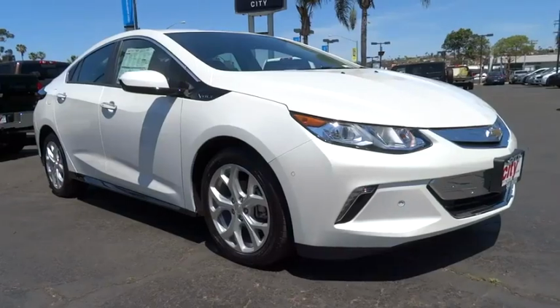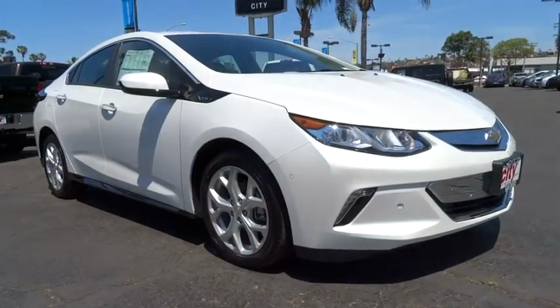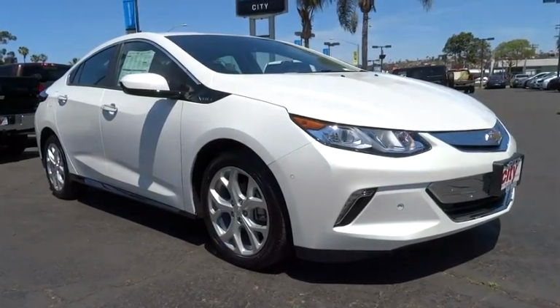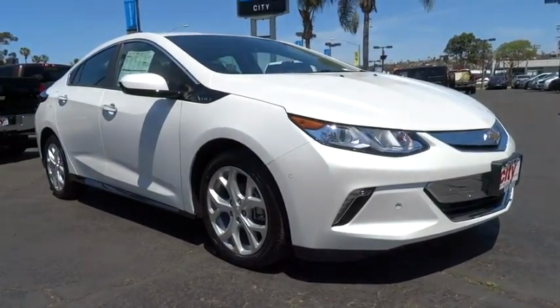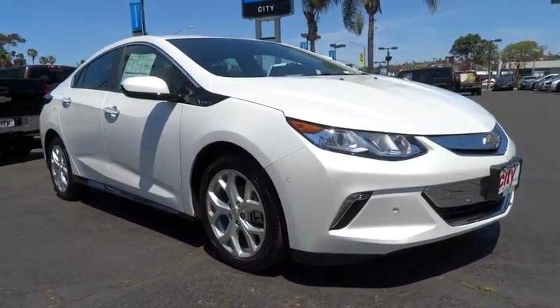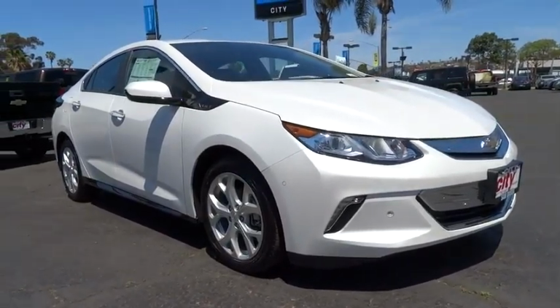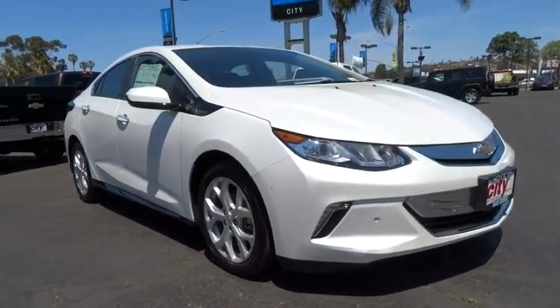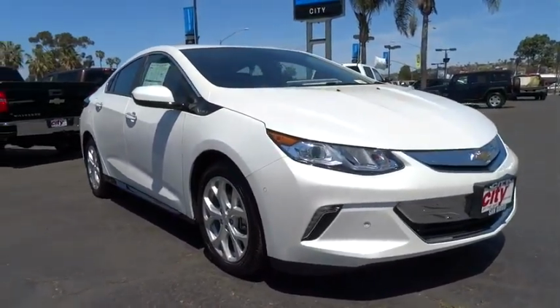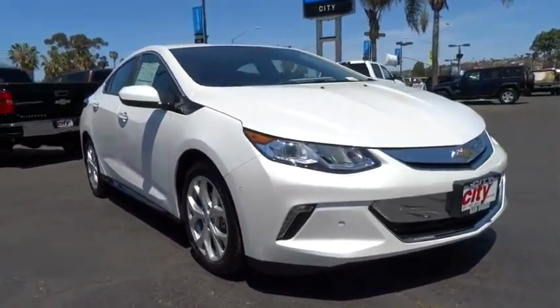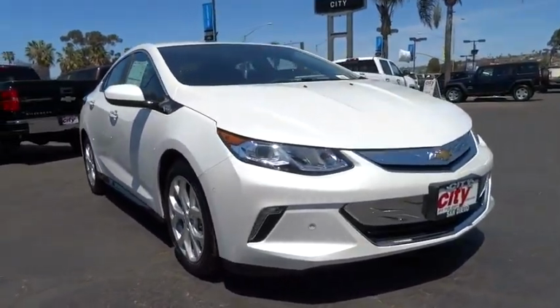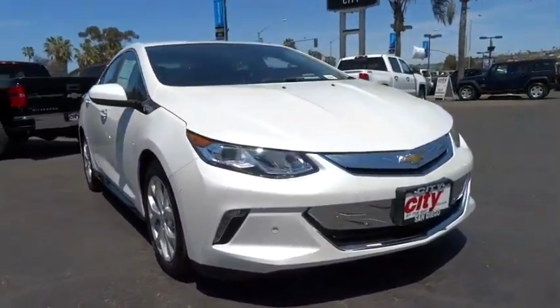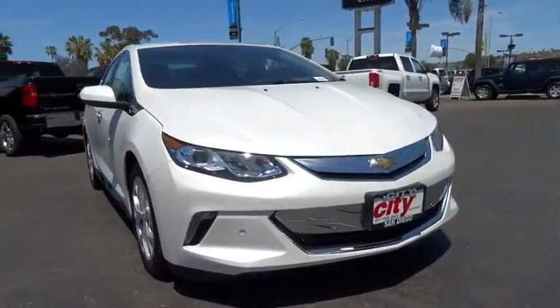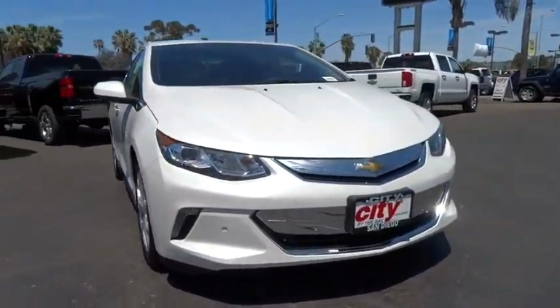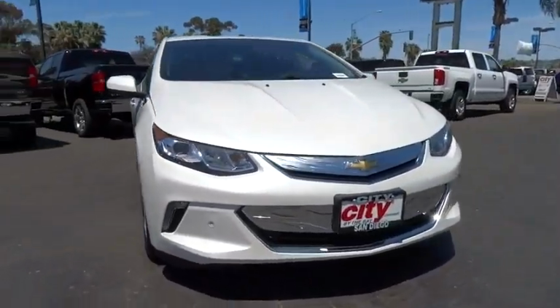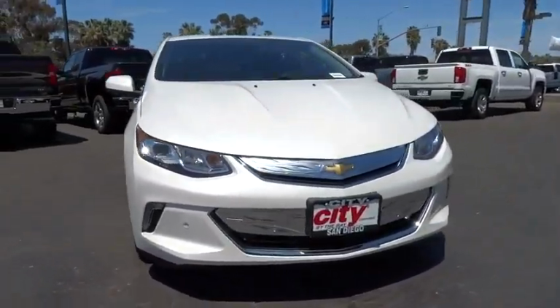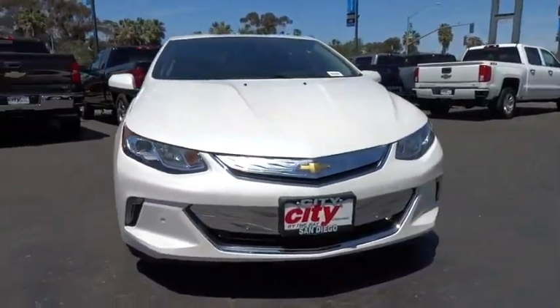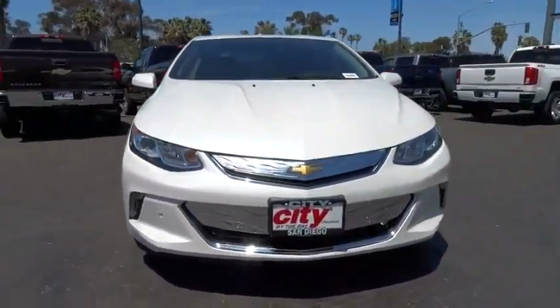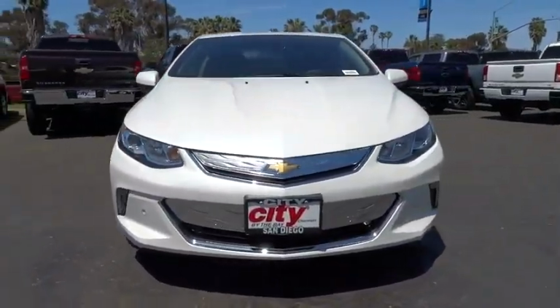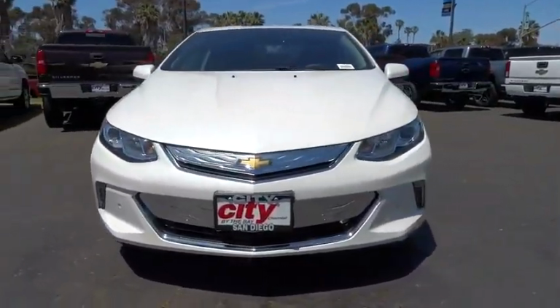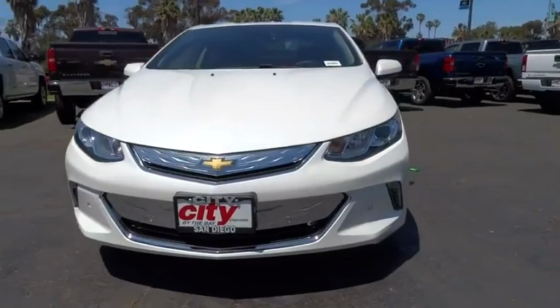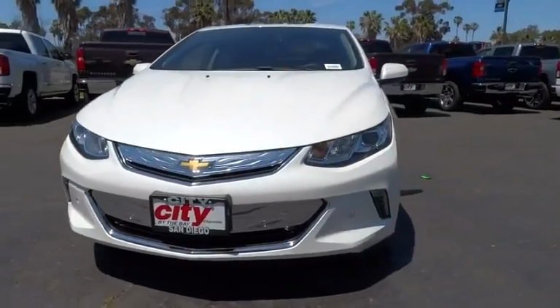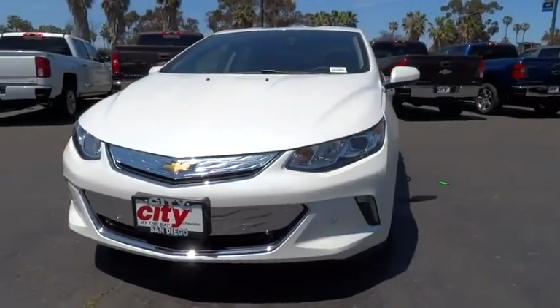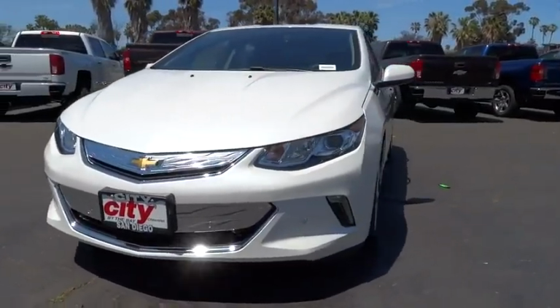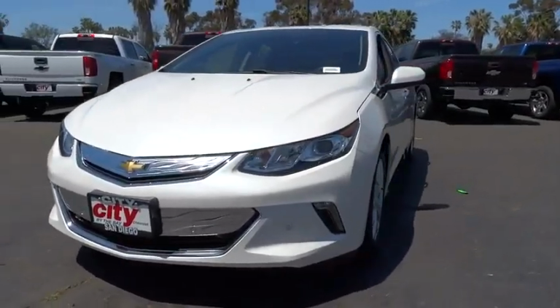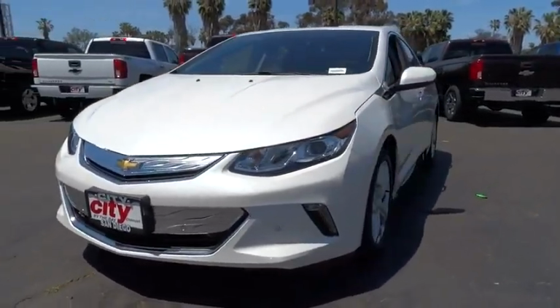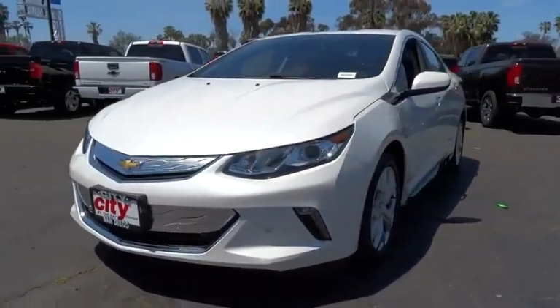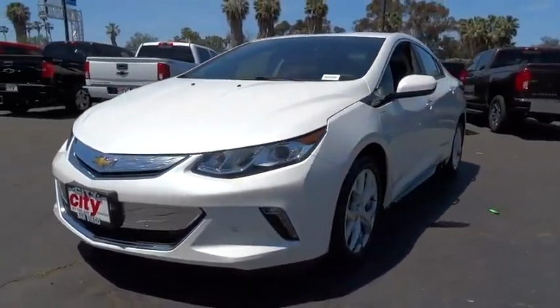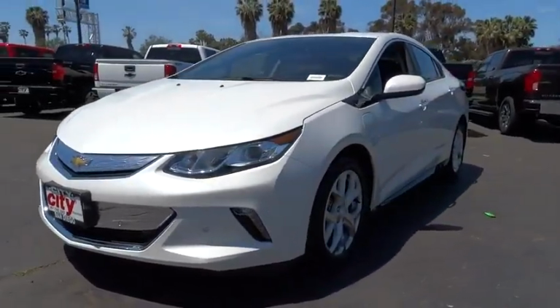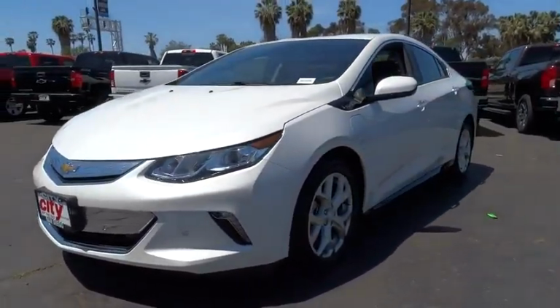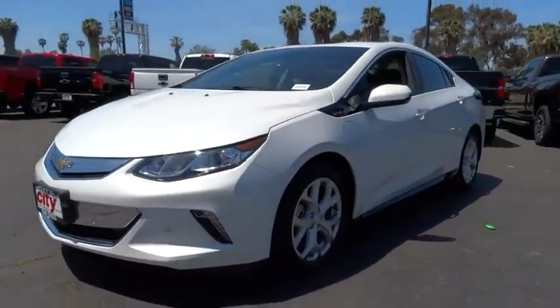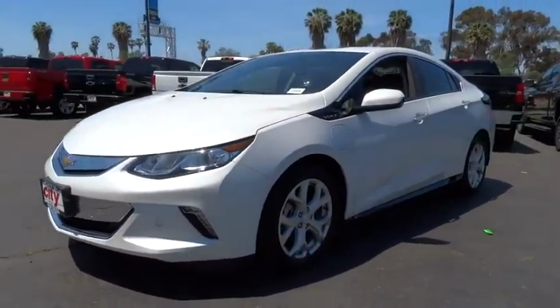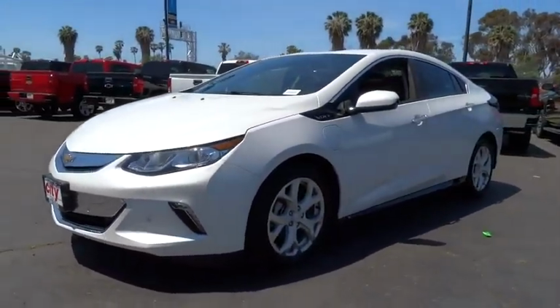The 2016 Chevrolet Volt. The Chevy Volt can drive up to 40 miles a day without a drop of gas. Here are some of this vehicle's great options.